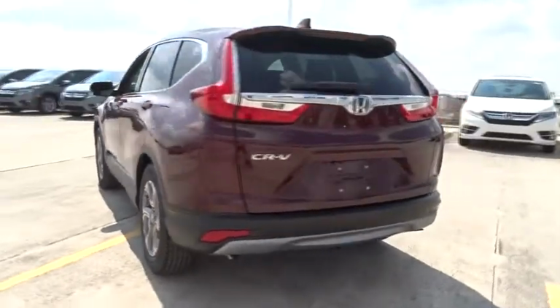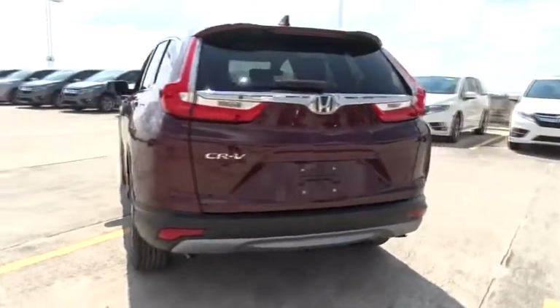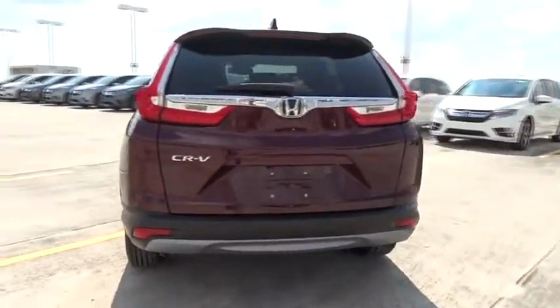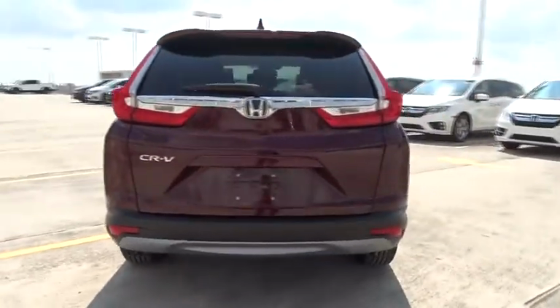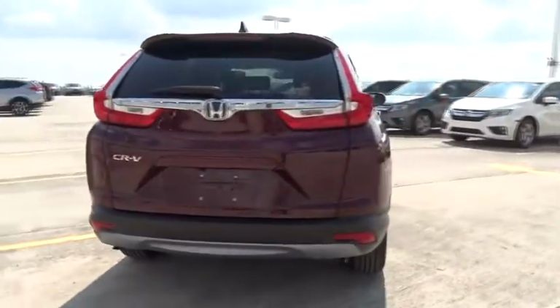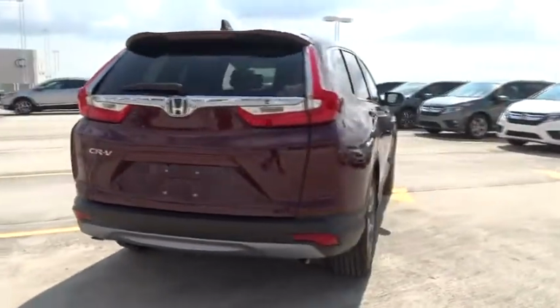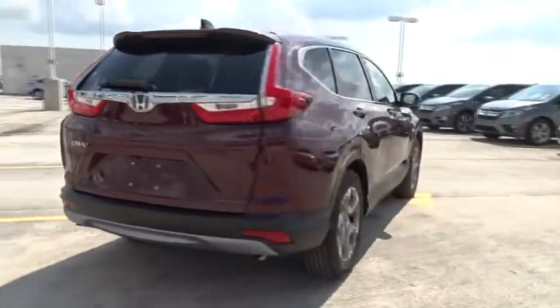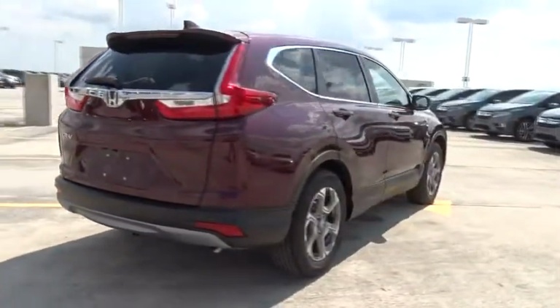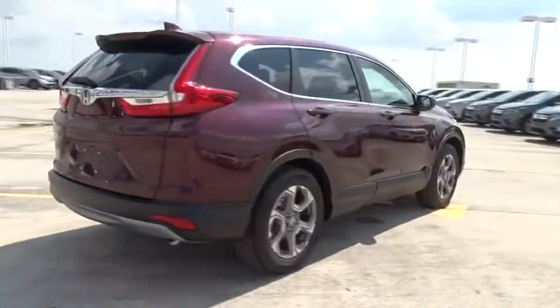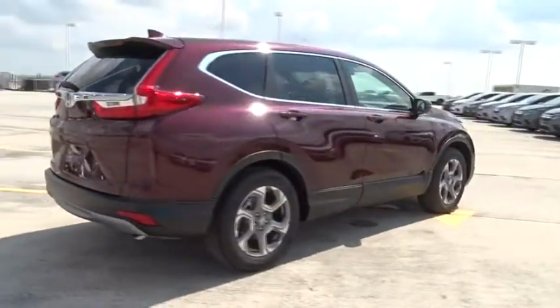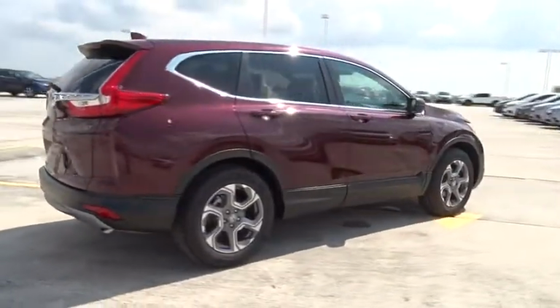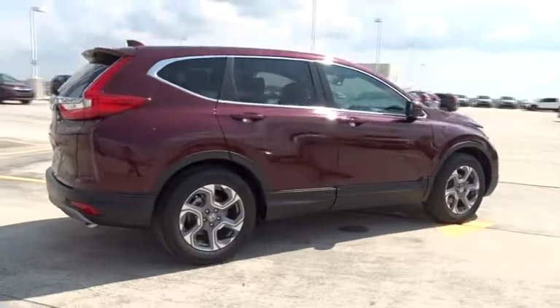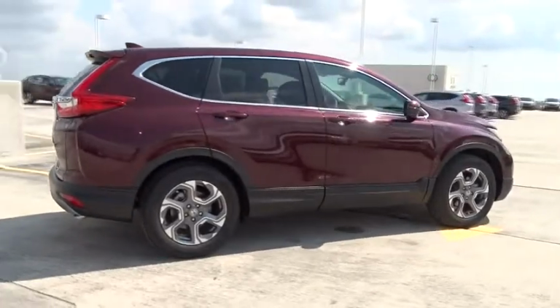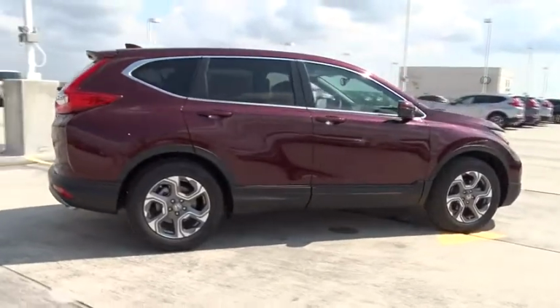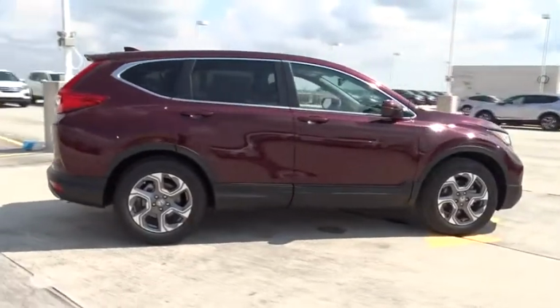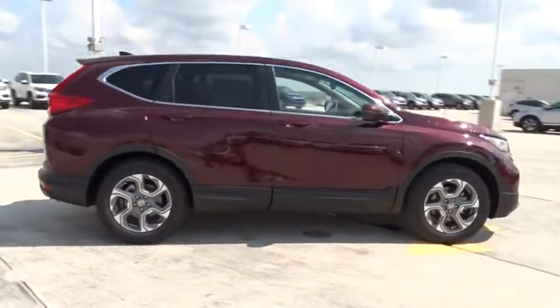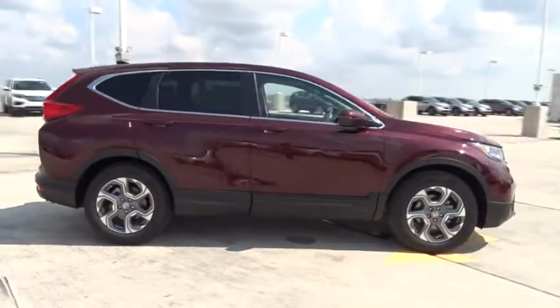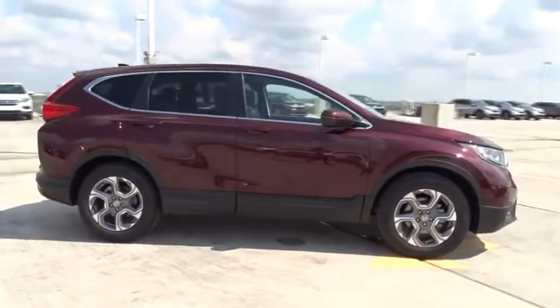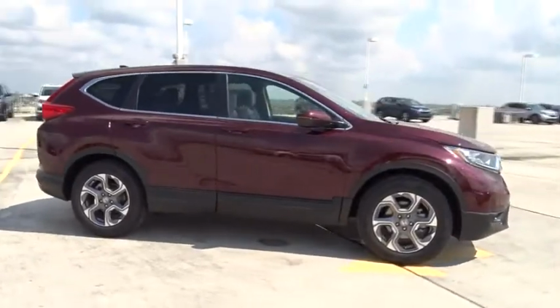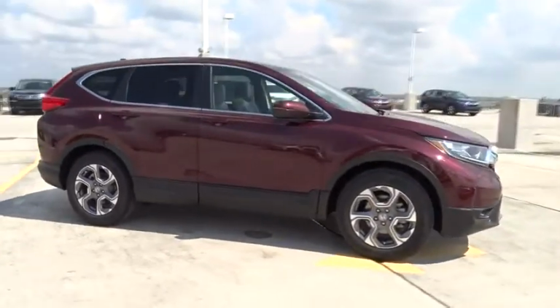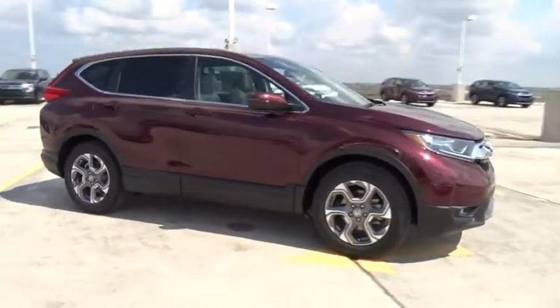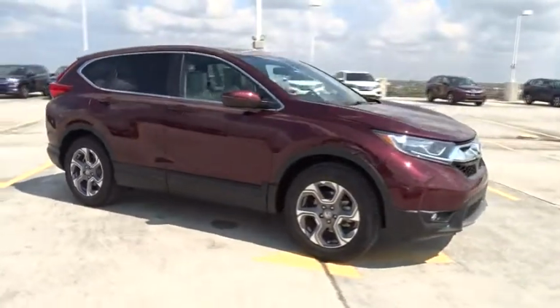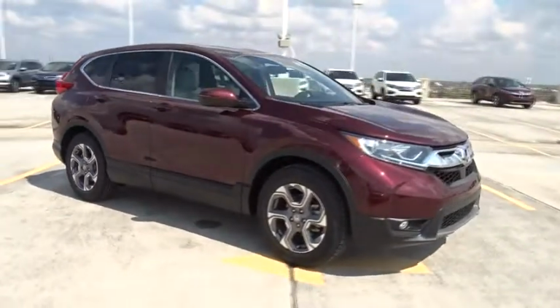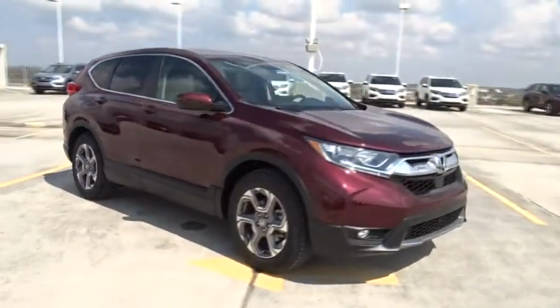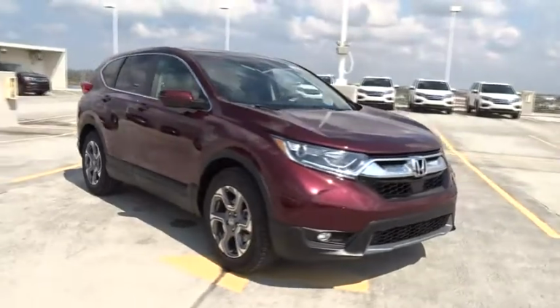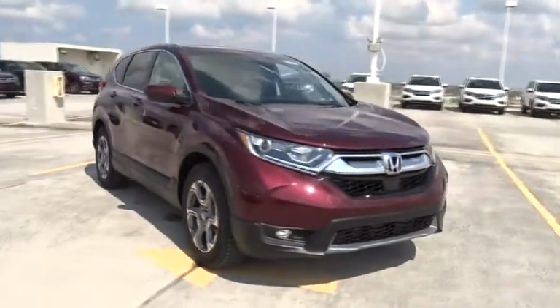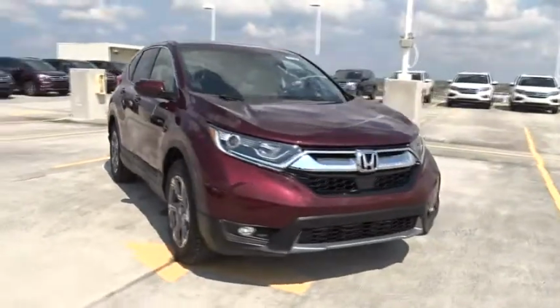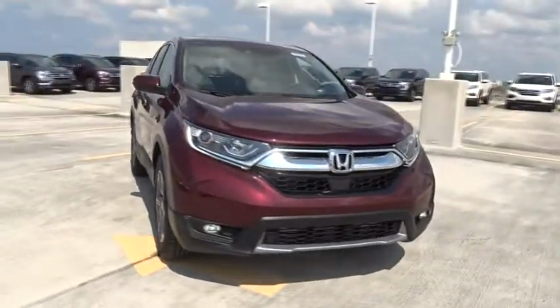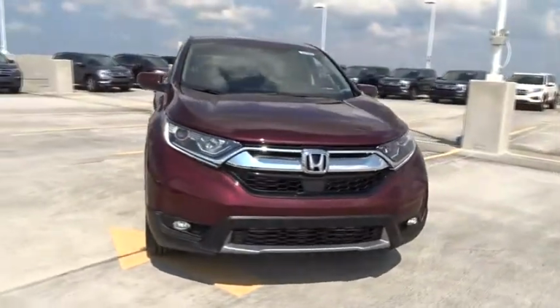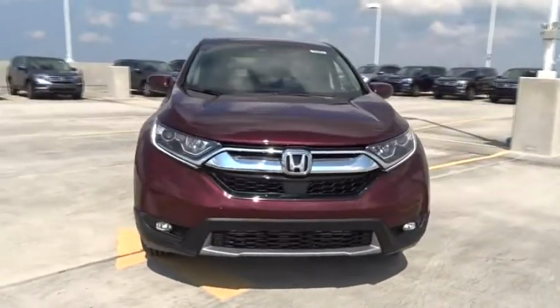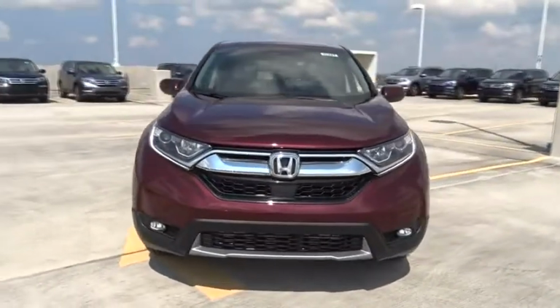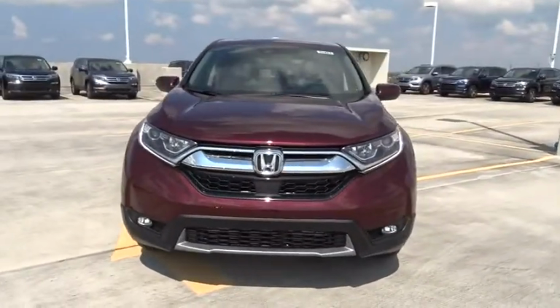Here are some of this vehicle's great options: remote engine start, front wheel drive, compass, fog lamps, heated driver seats, remote power door locks, power windows, daytime running lights, airbags, tachometer.